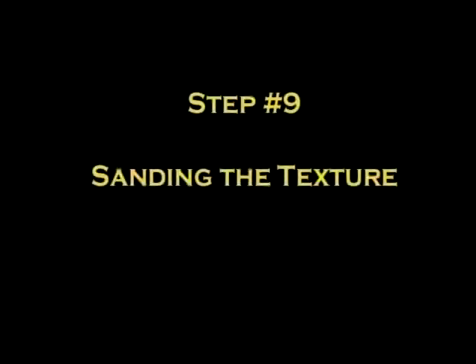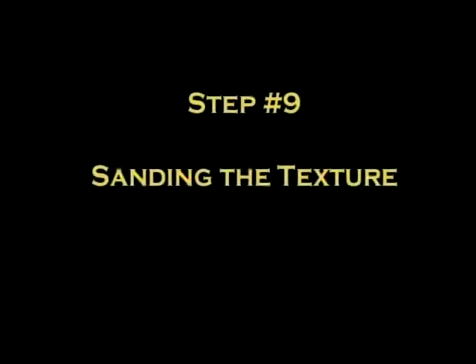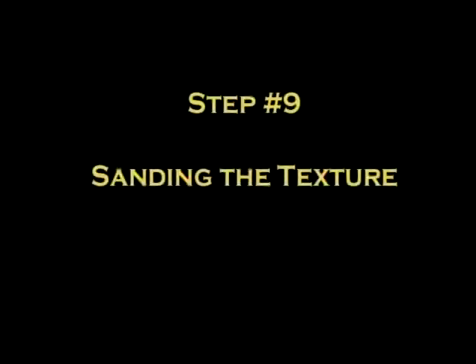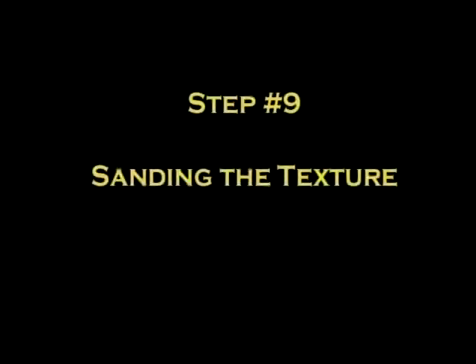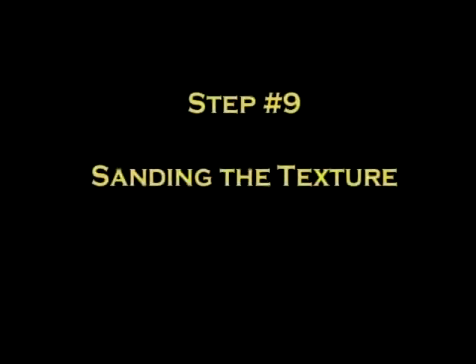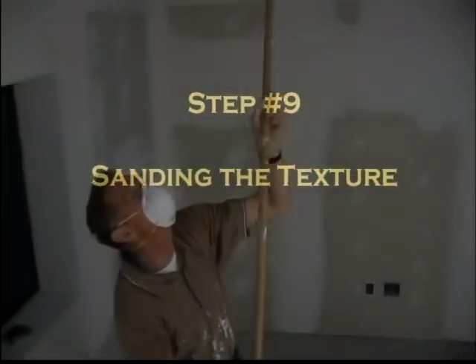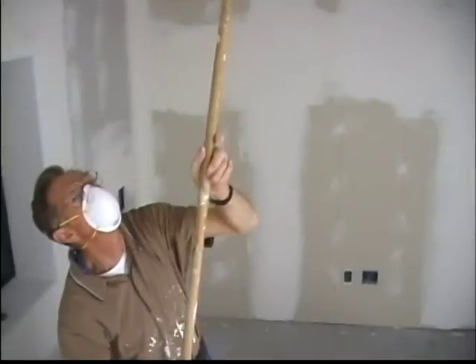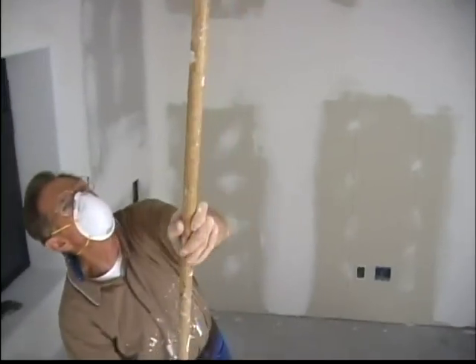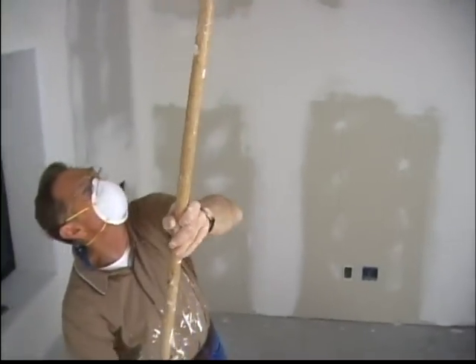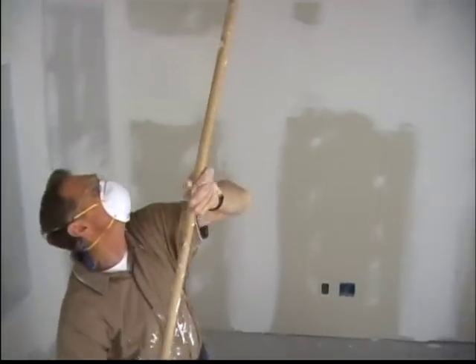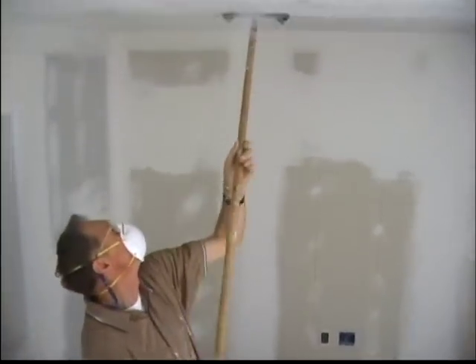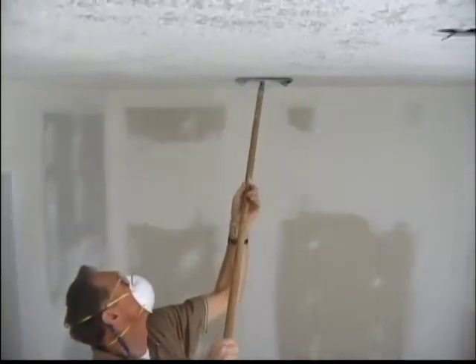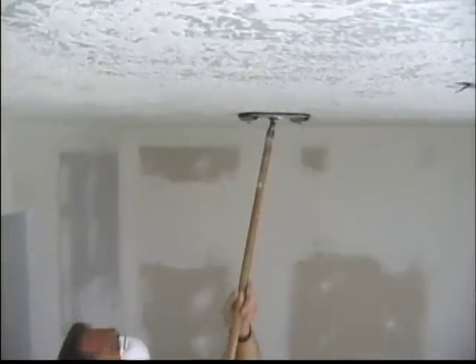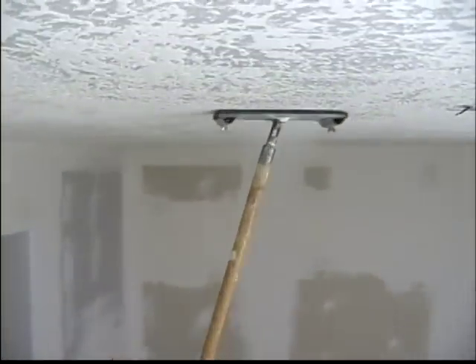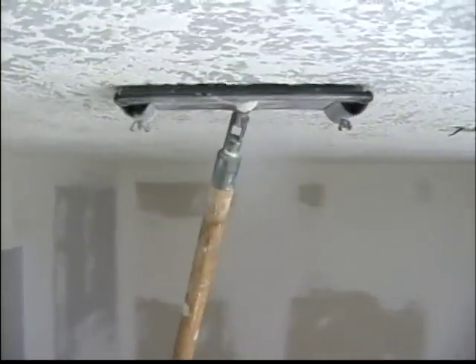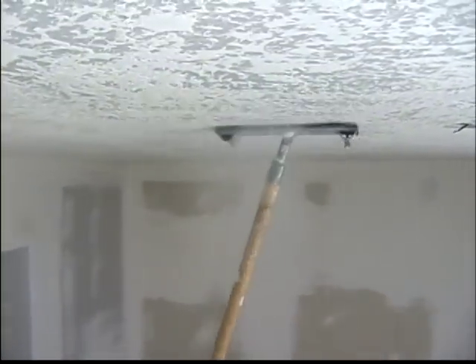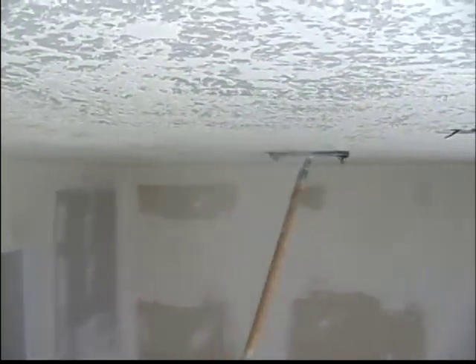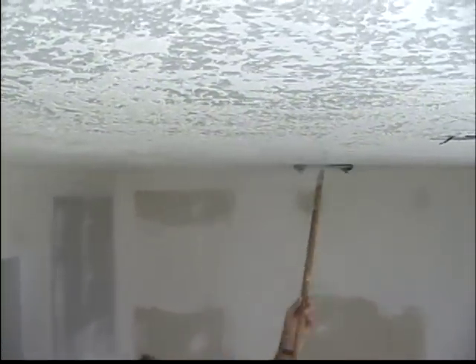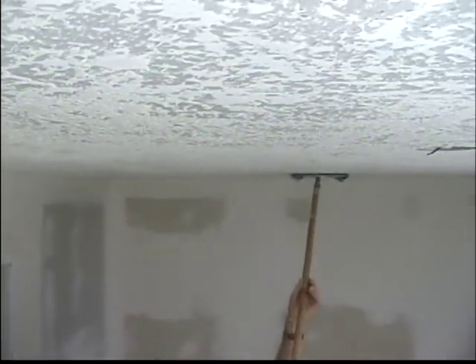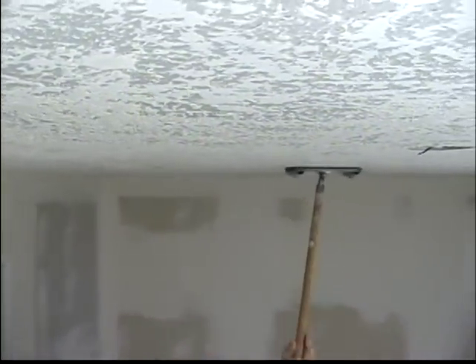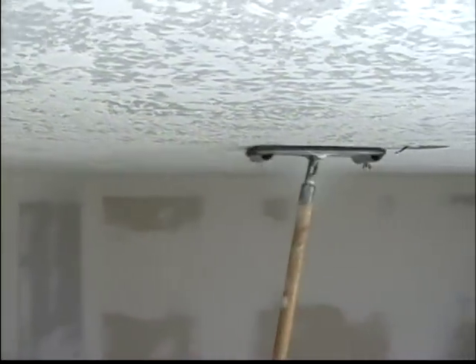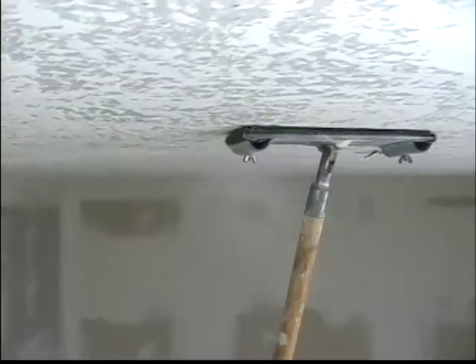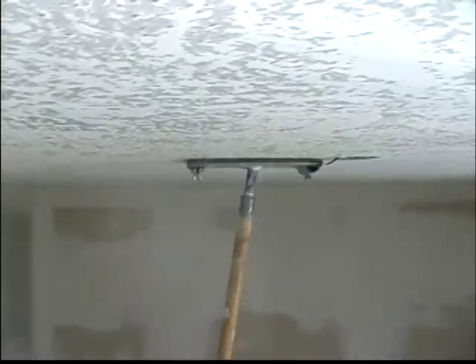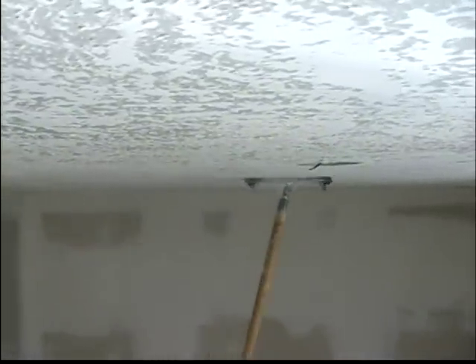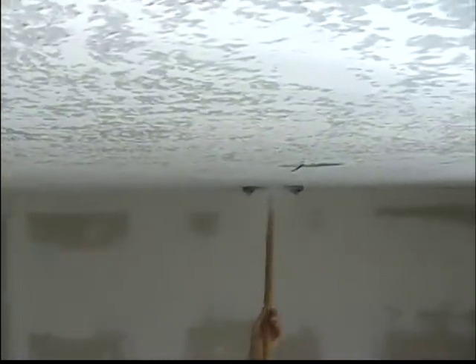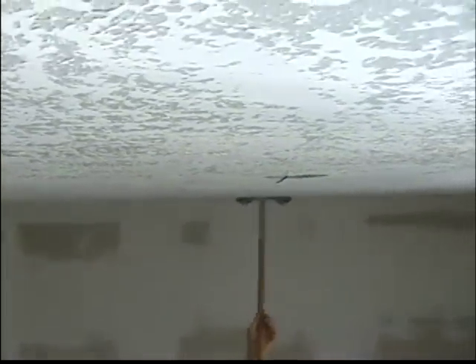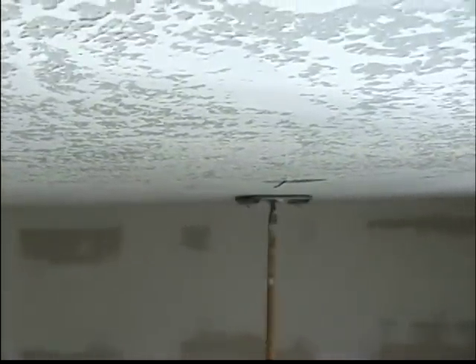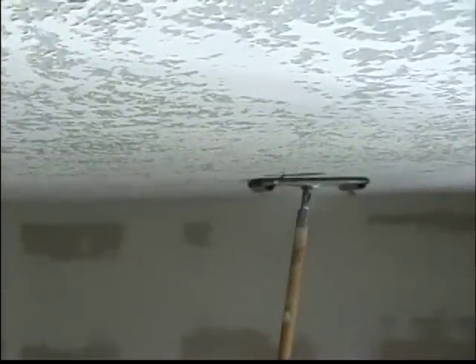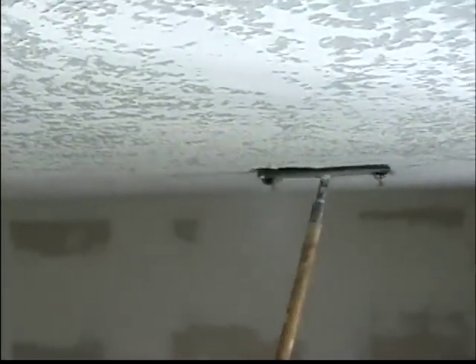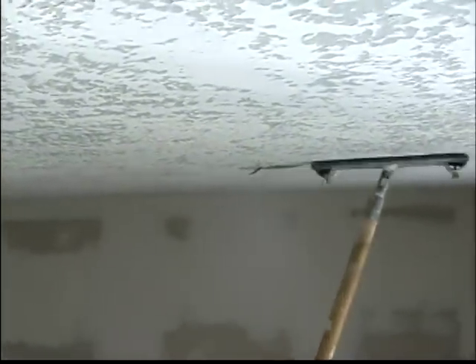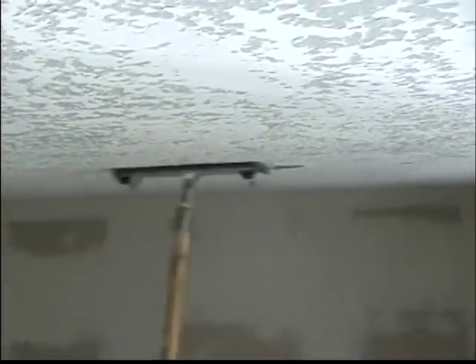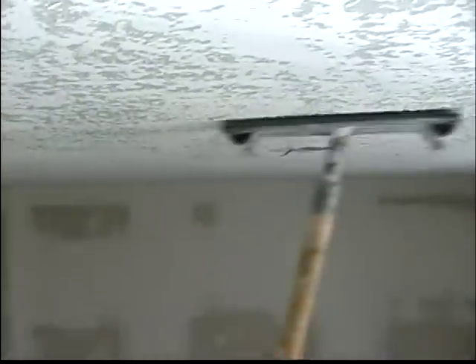Step 9: Sanding the Texture. After the texture has dried for about 20 to 24 hours, you can use a pole sander or hand sander with 100 grit sandpaper to lightly sand the entire surface of the ceiling.